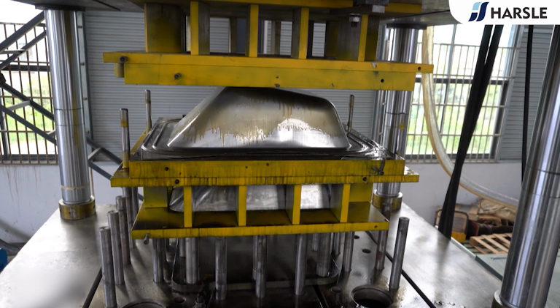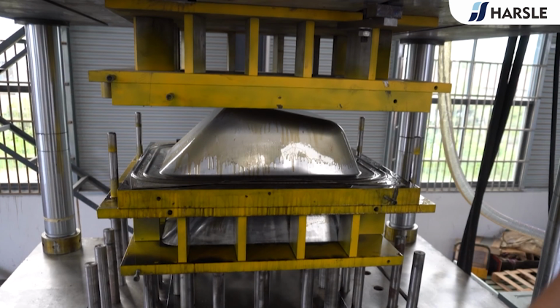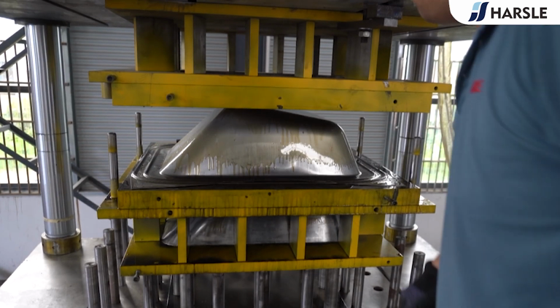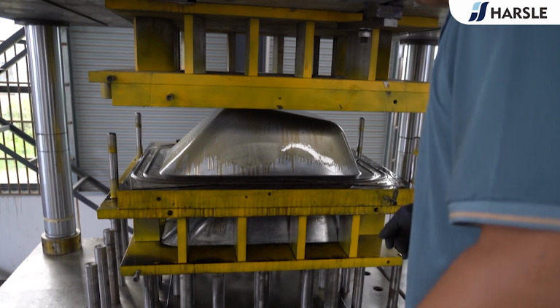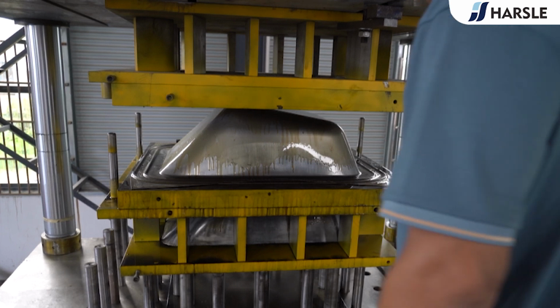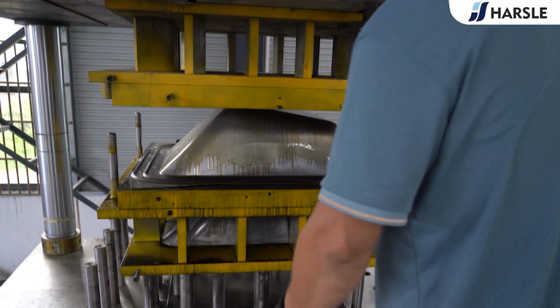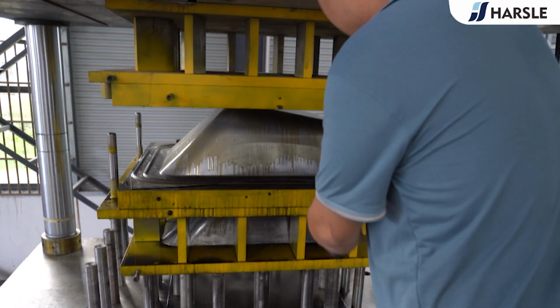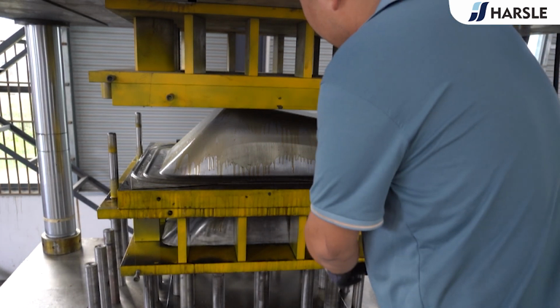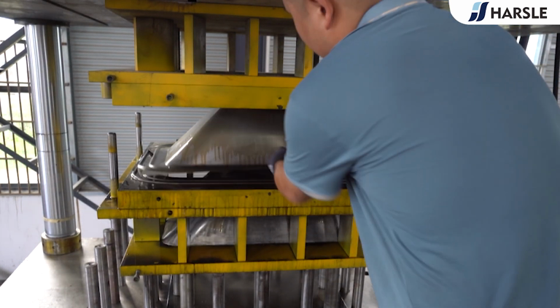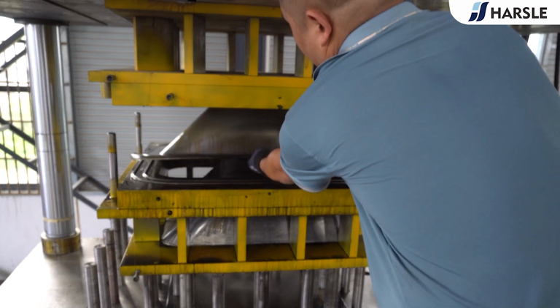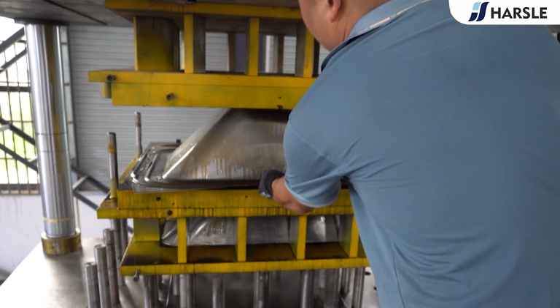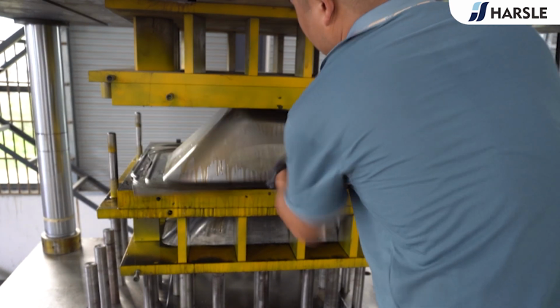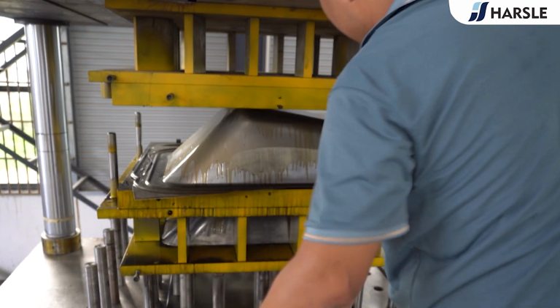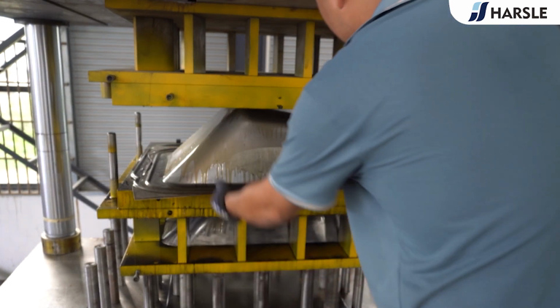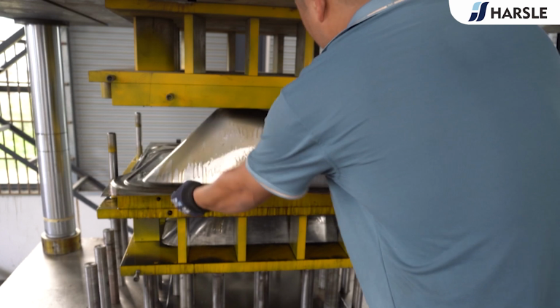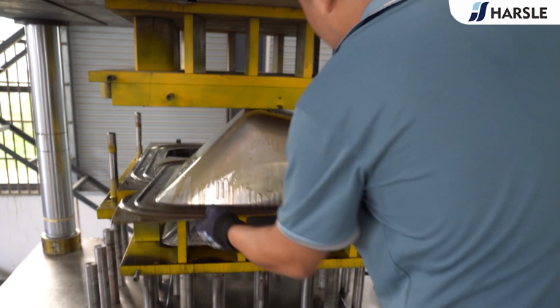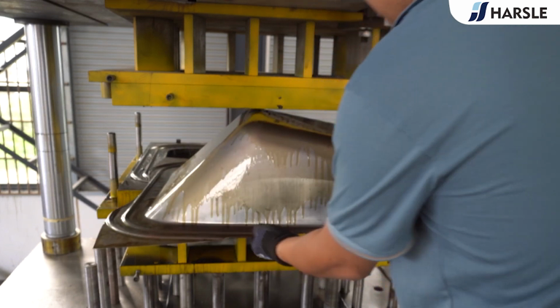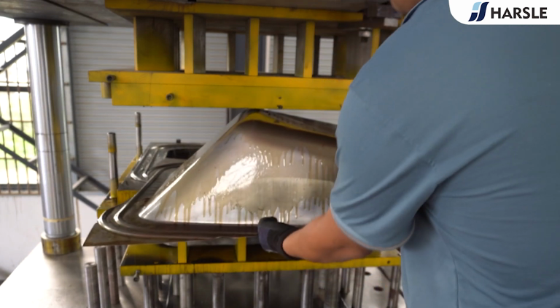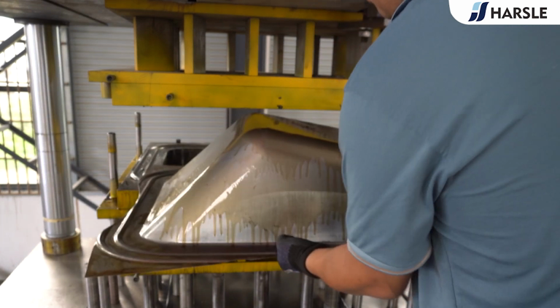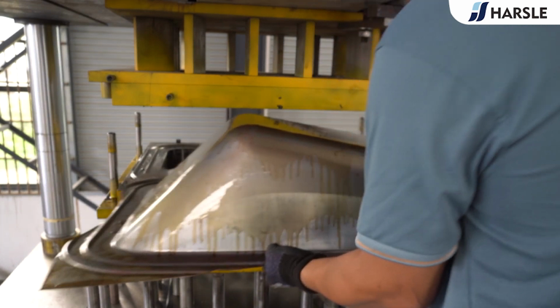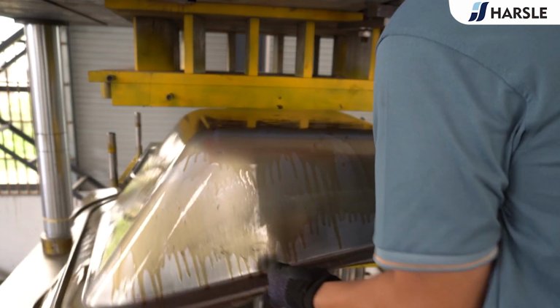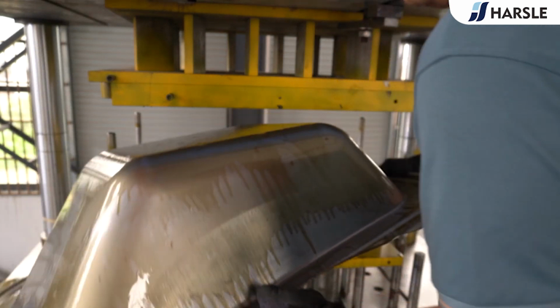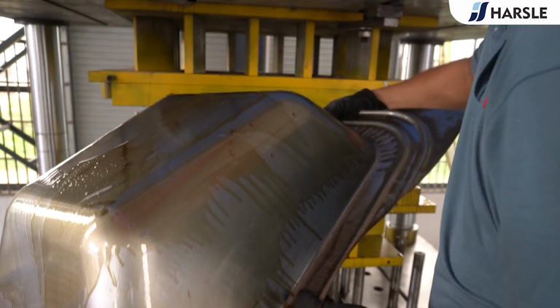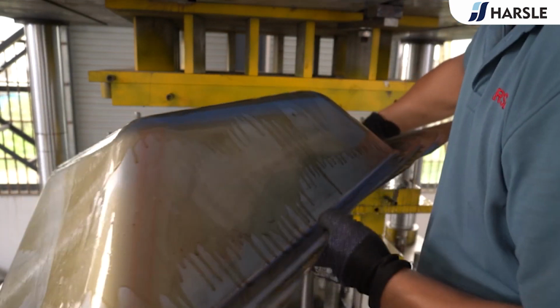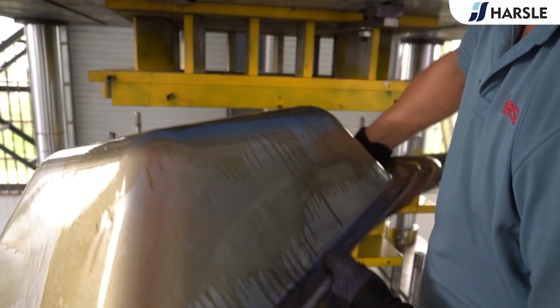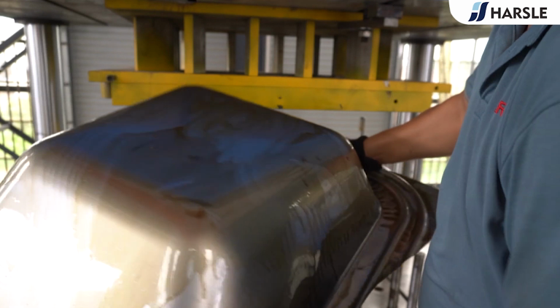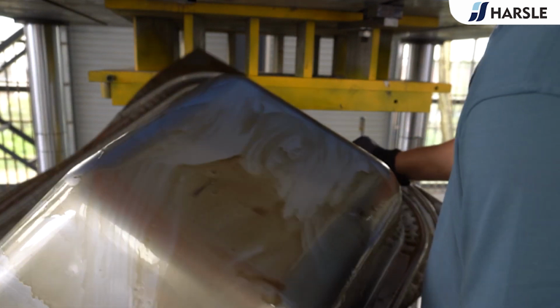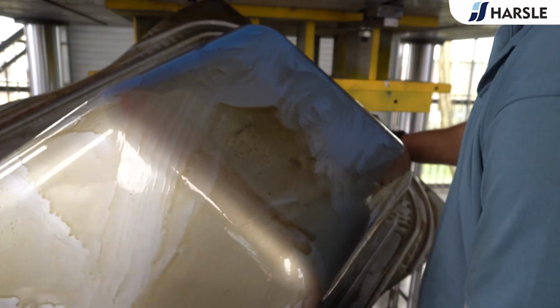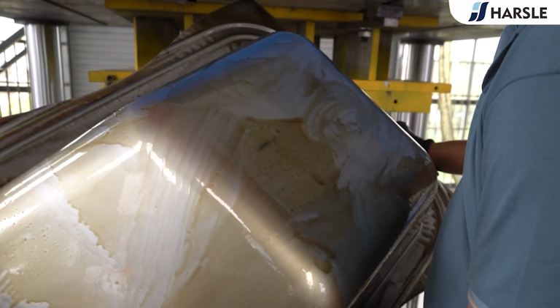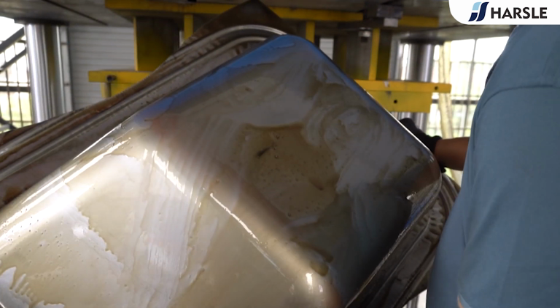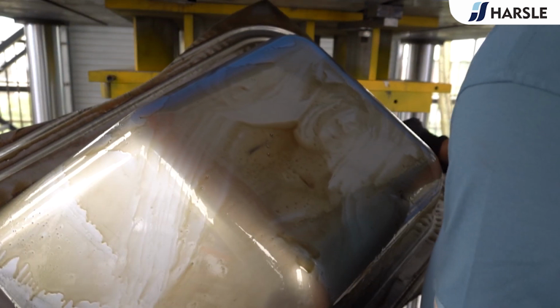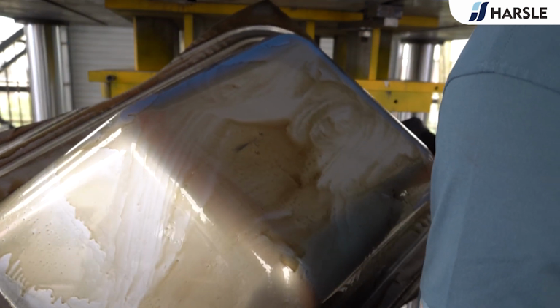The slider retracts after deep-drawing. Take out the product. Wheelbarrow body show.